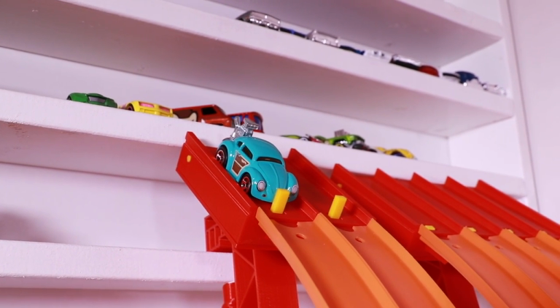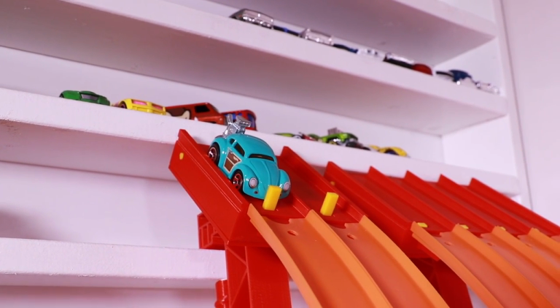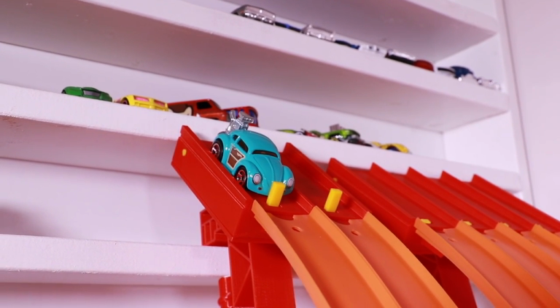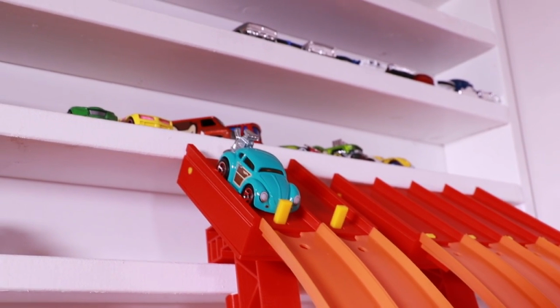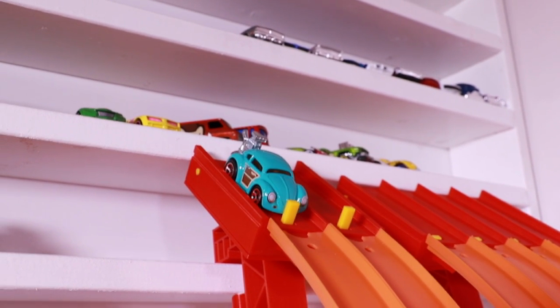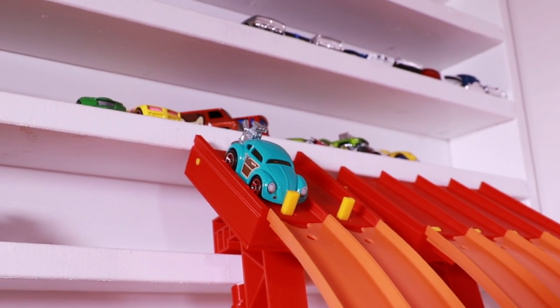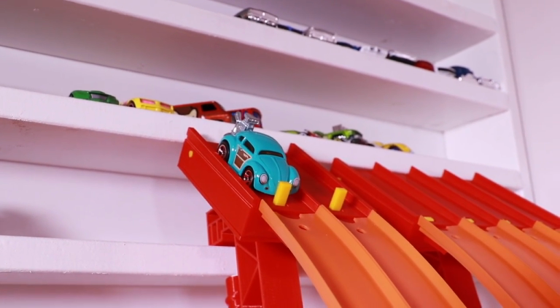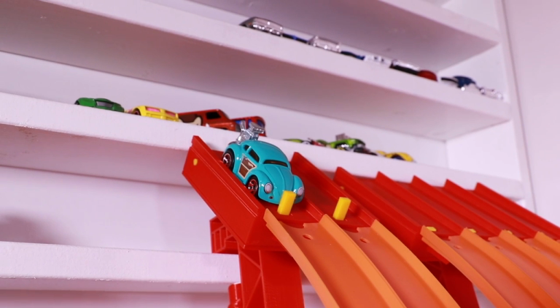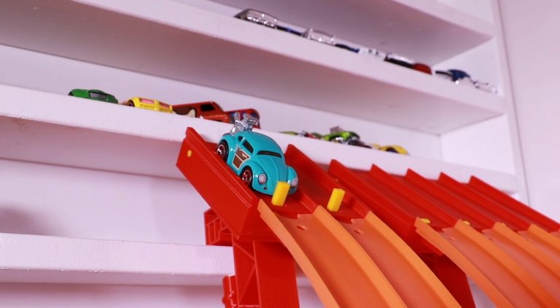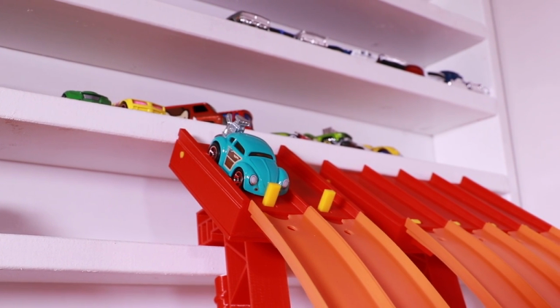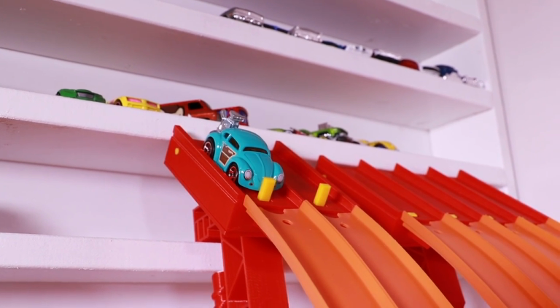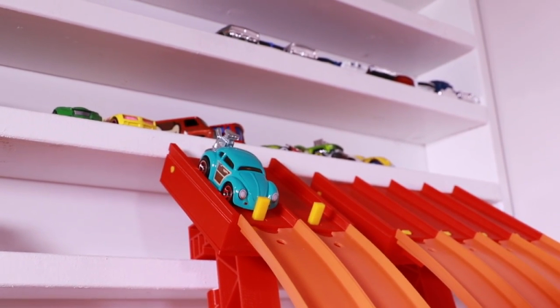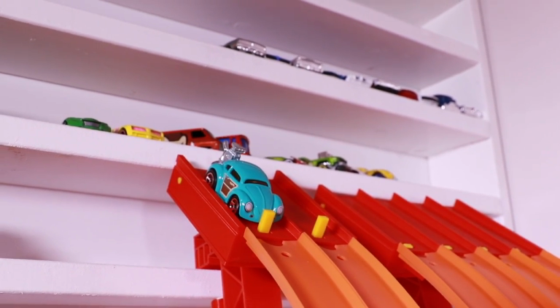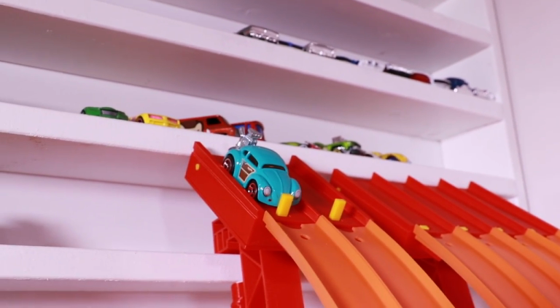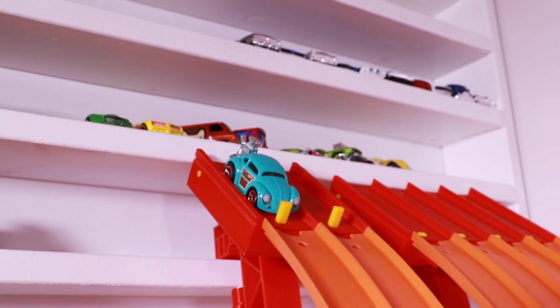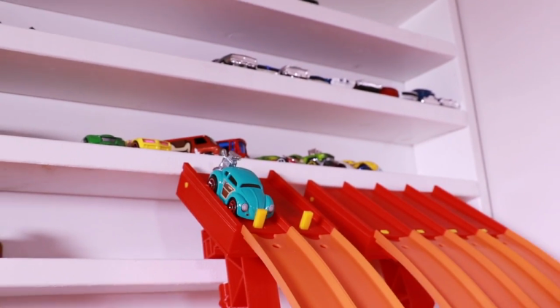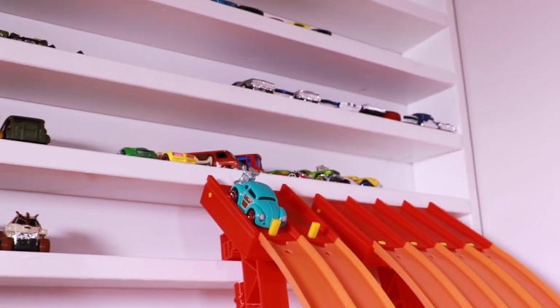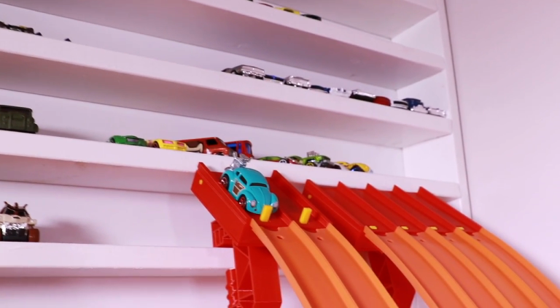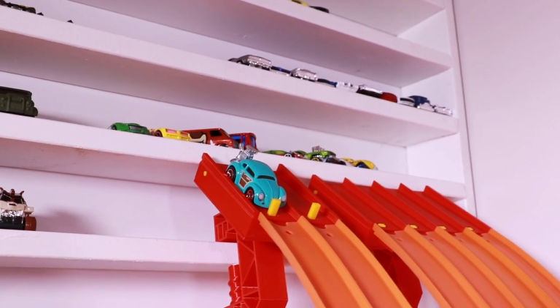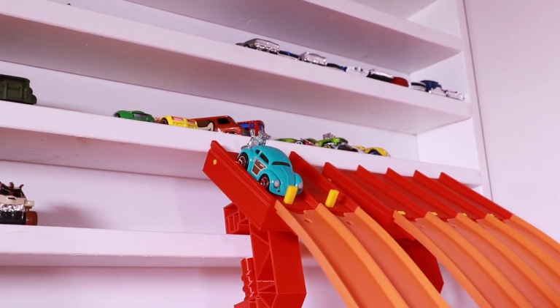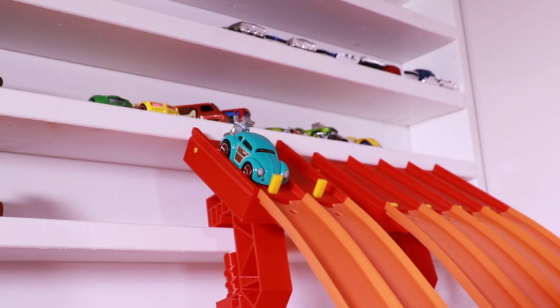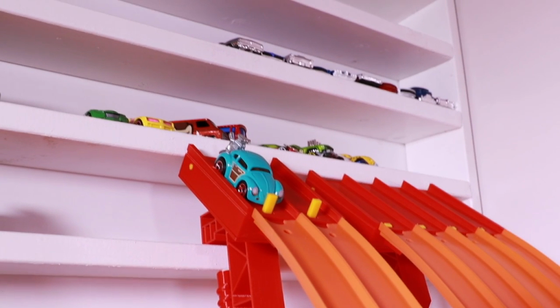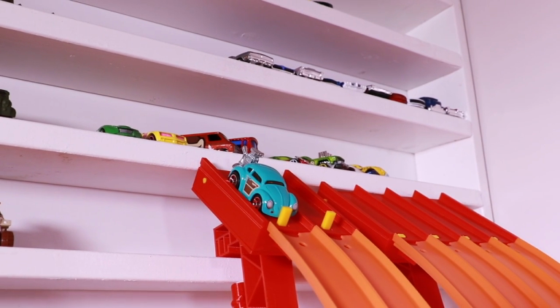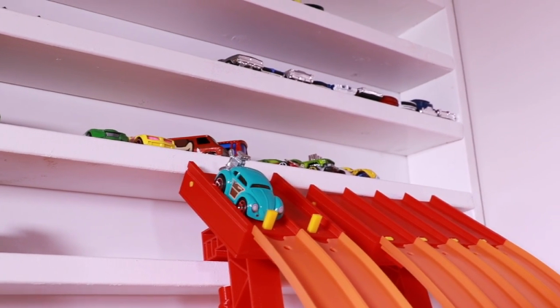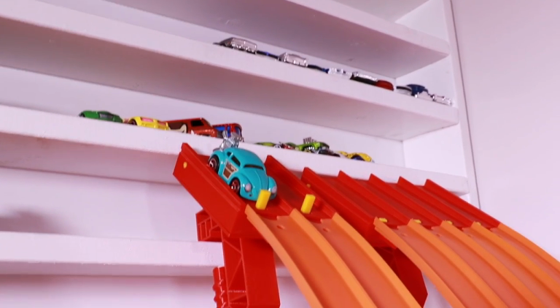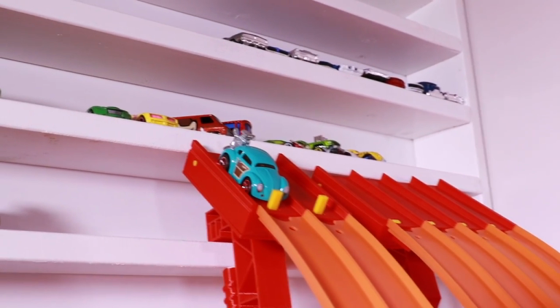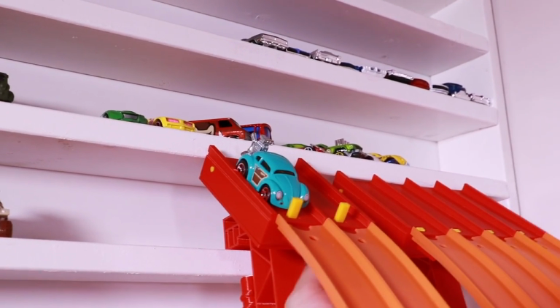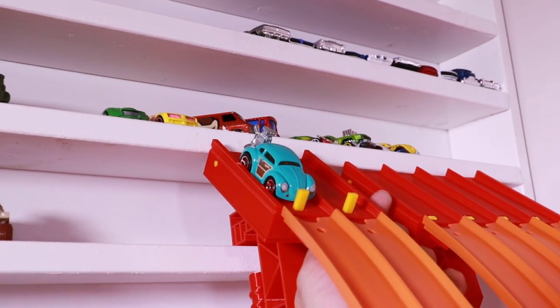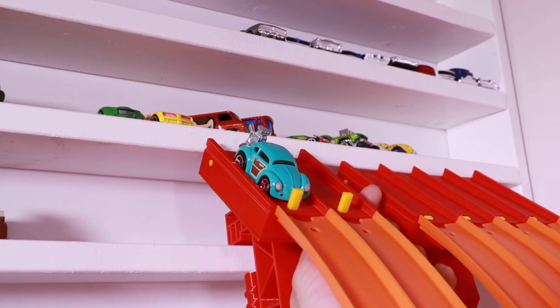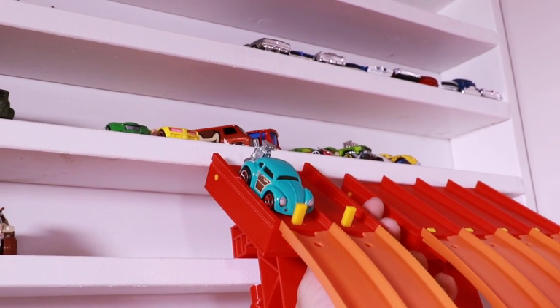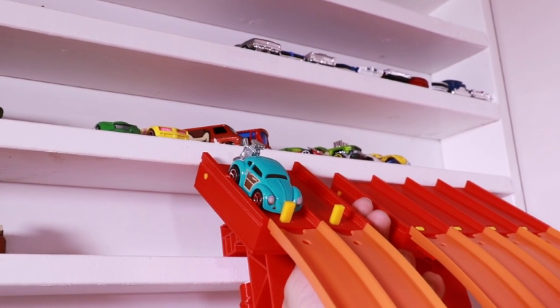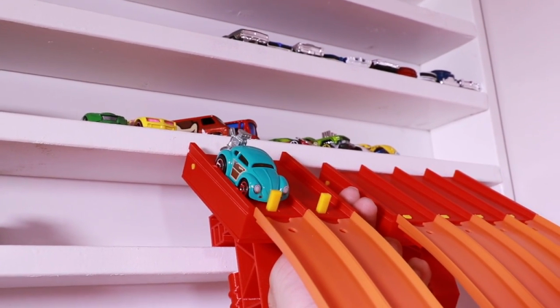An absolute bonkers top speed — a 559! But it crashed when it went through that top speed section, maybe carrying too much speed. Let's see if it can slow down a bit and get through those double loops, breaking that 500 mark at the same time.